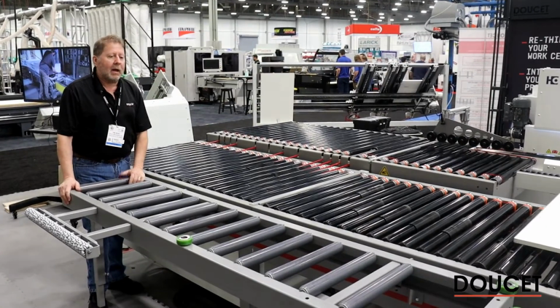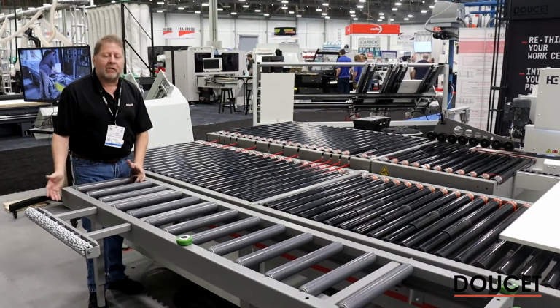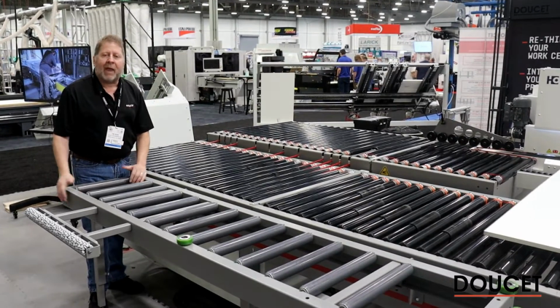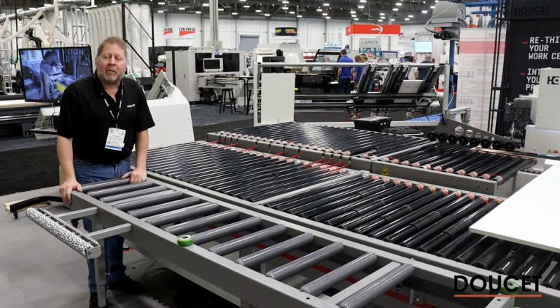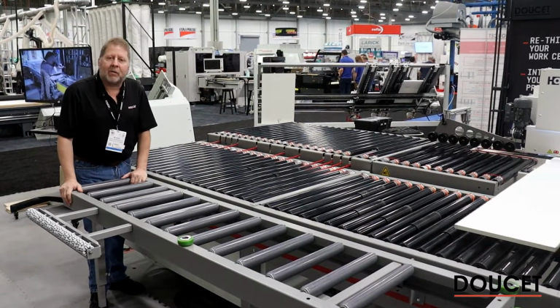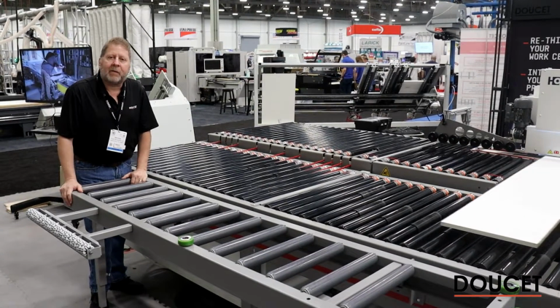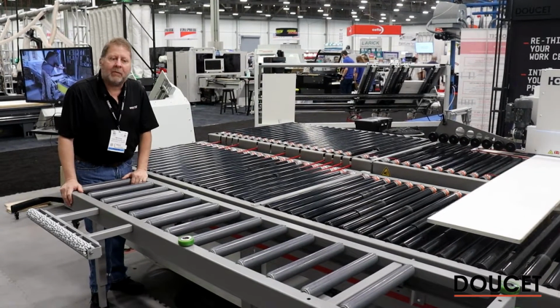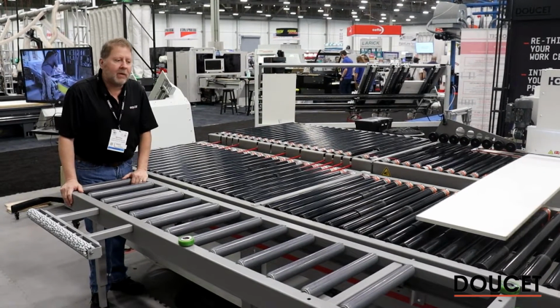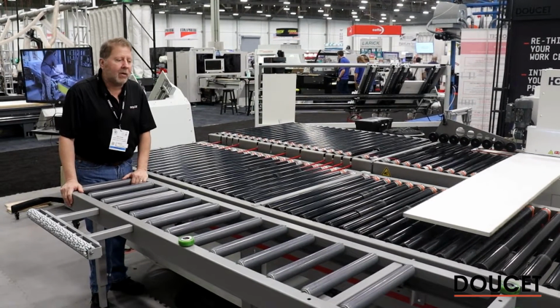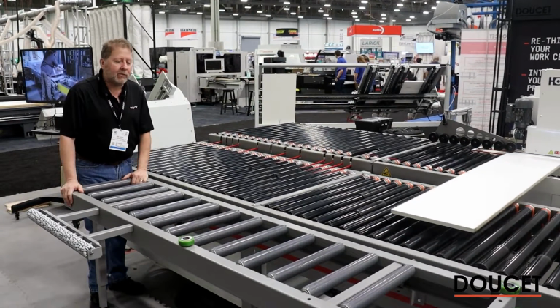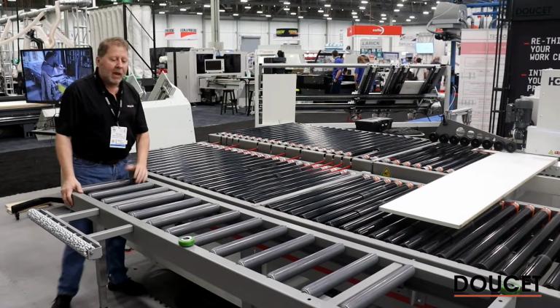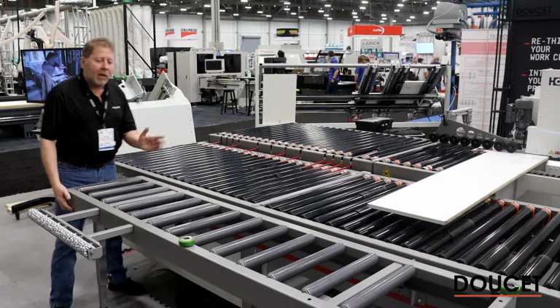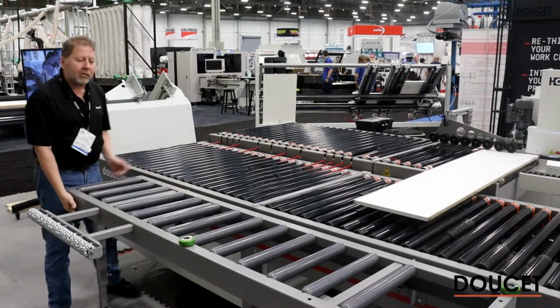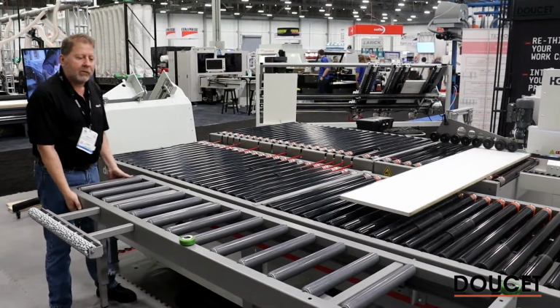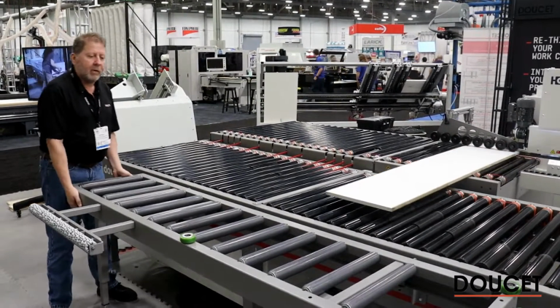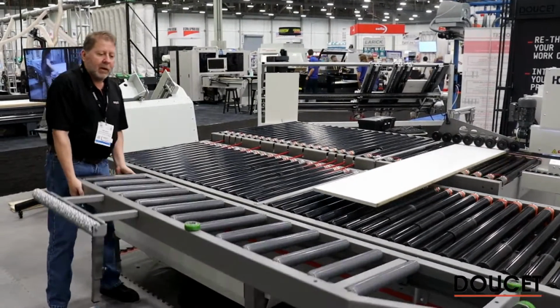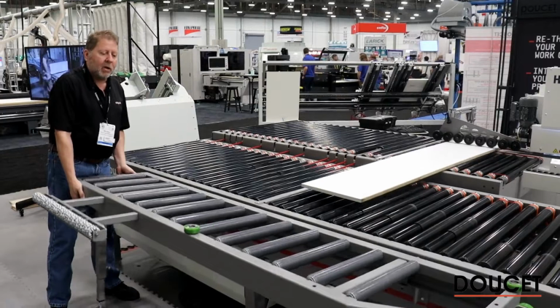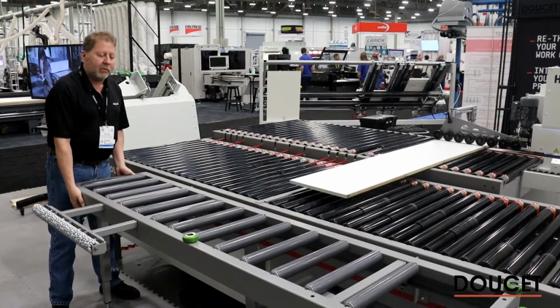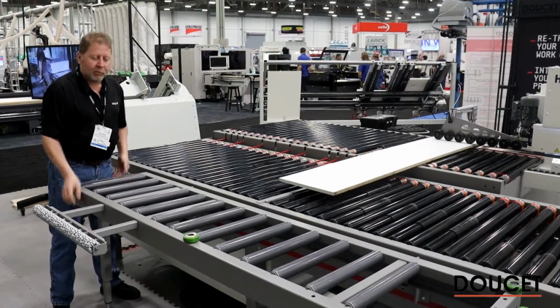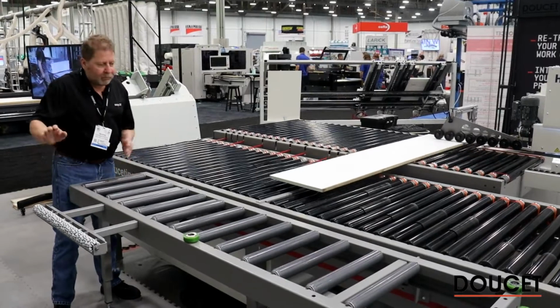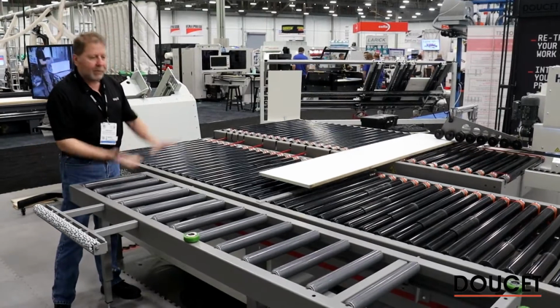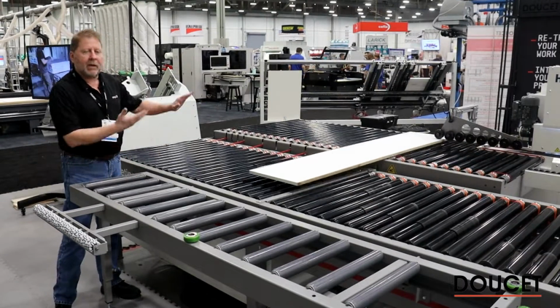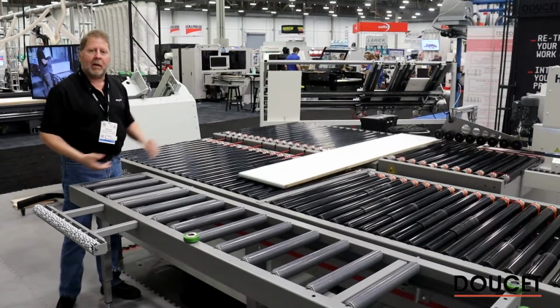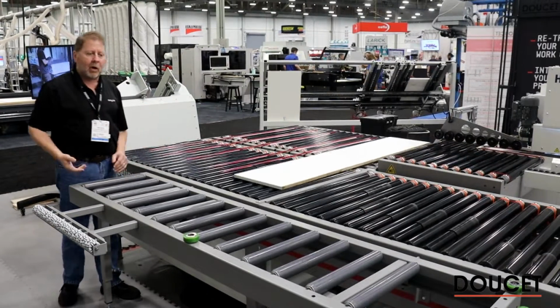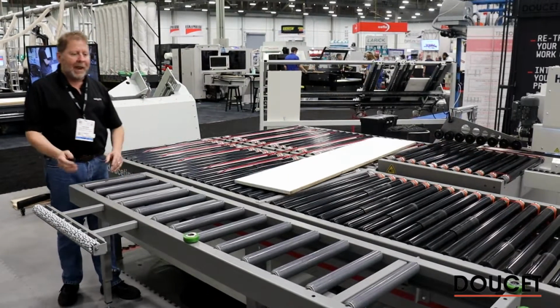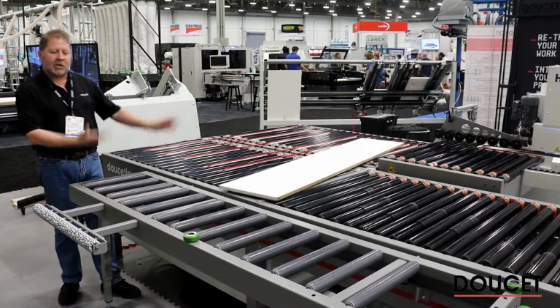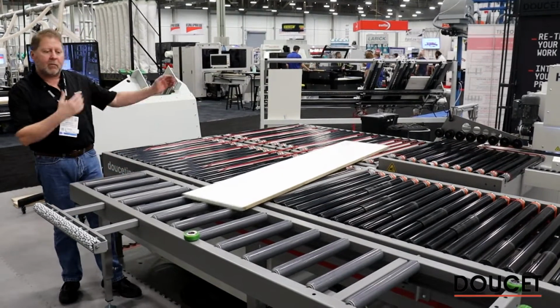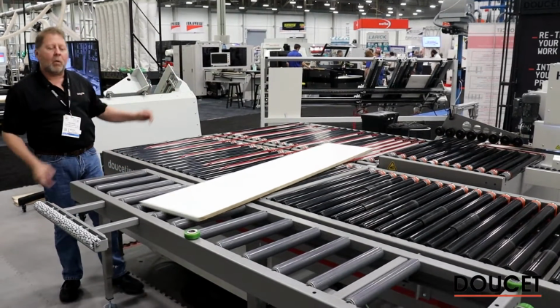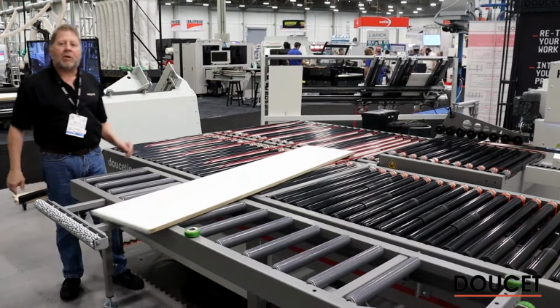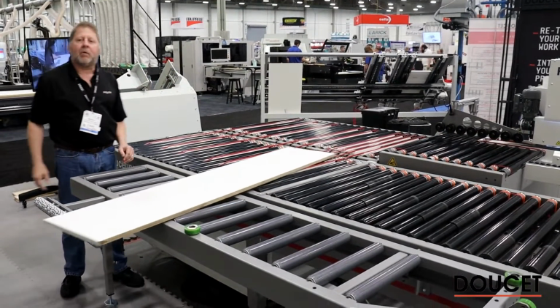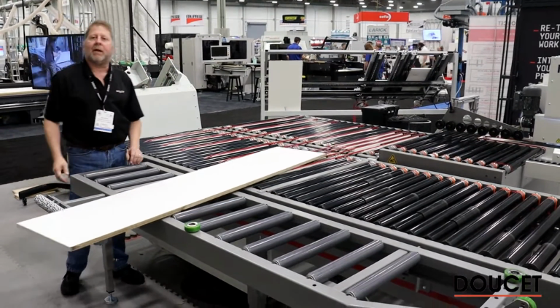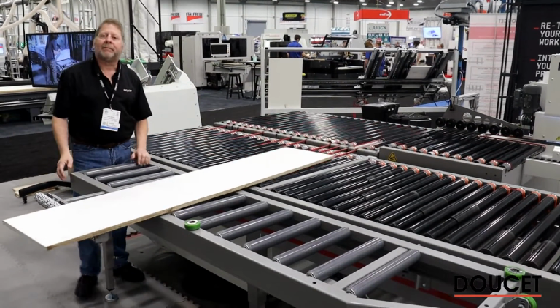It allows us to handle panels up to eight feet very easily, and the whole system is on flippers and on a hinge — it can roll away when you don't need it.